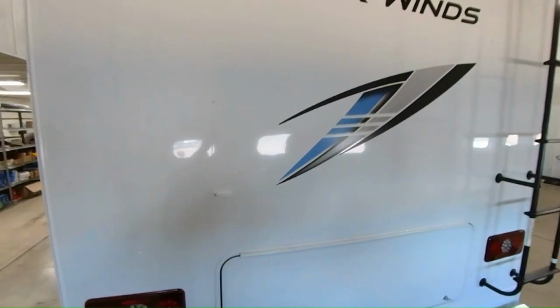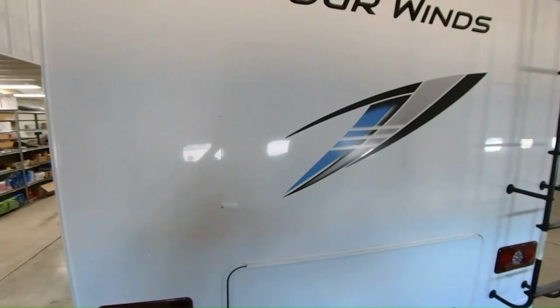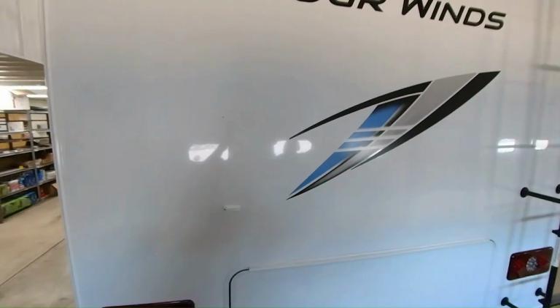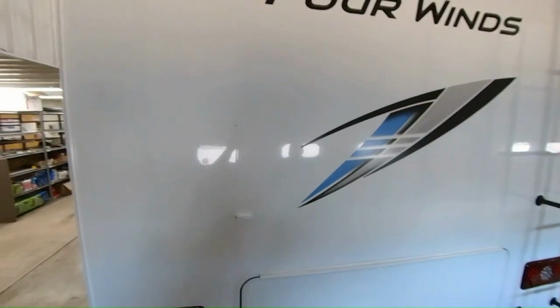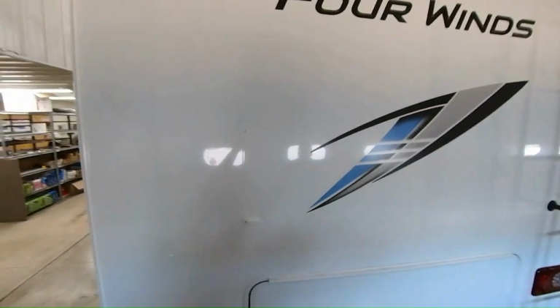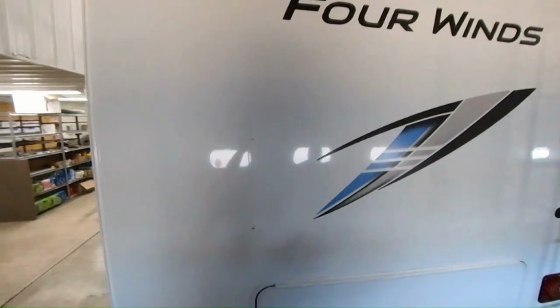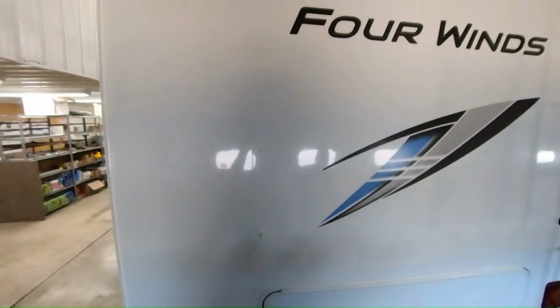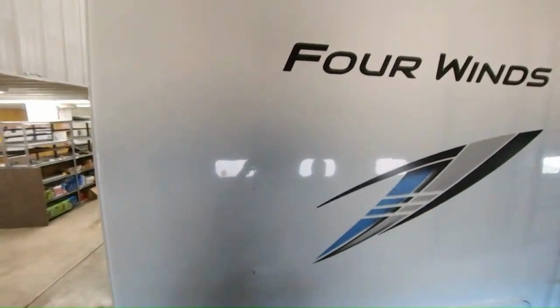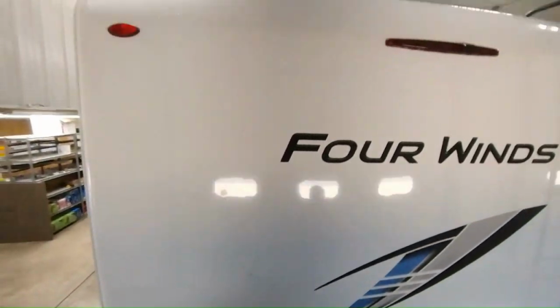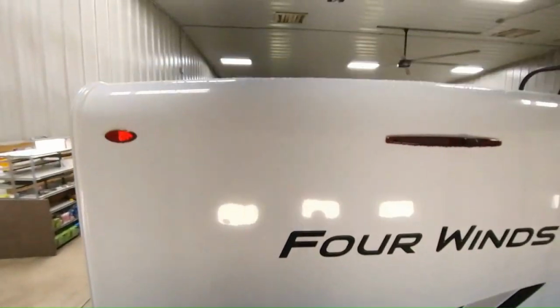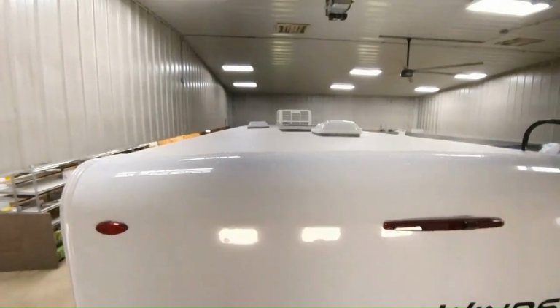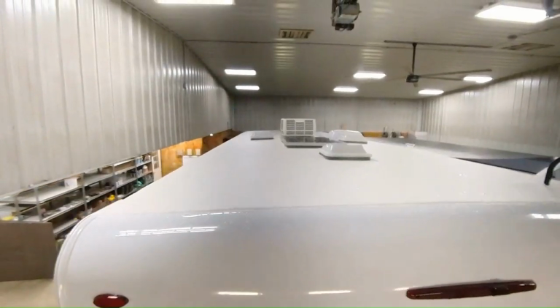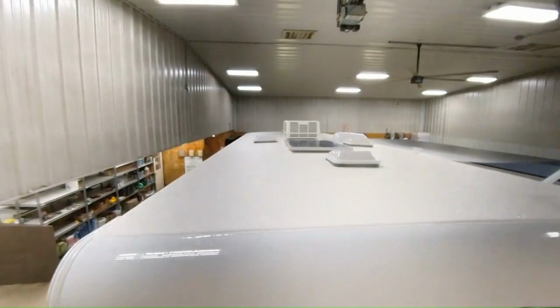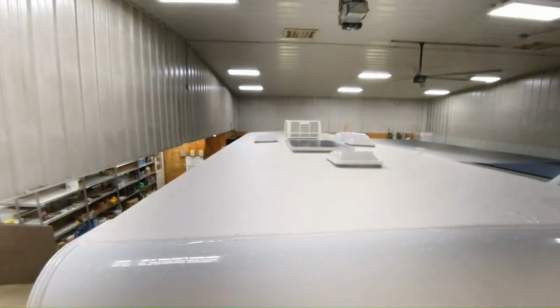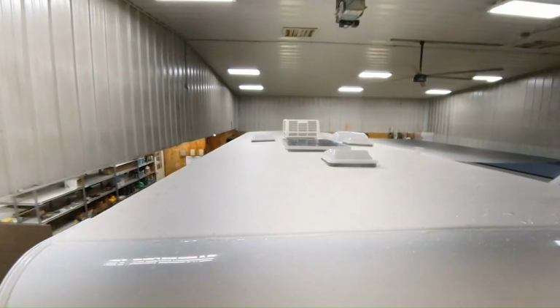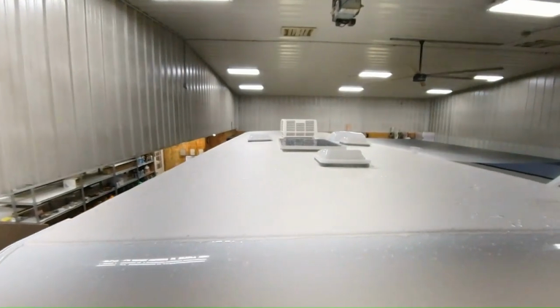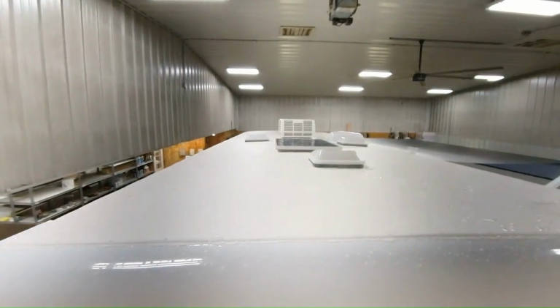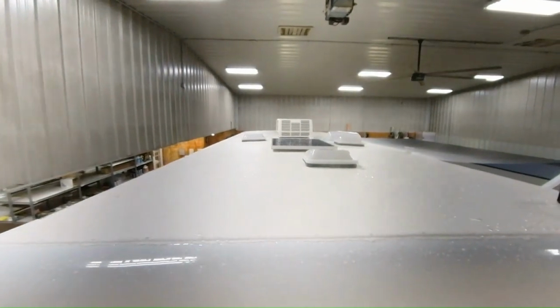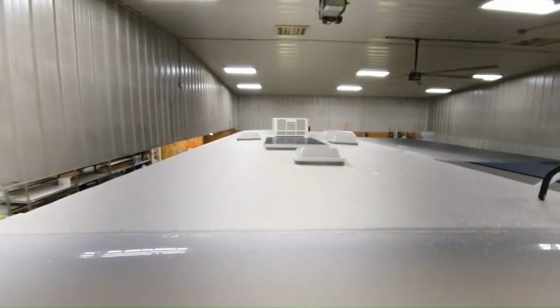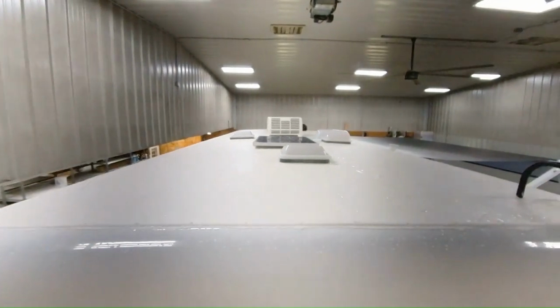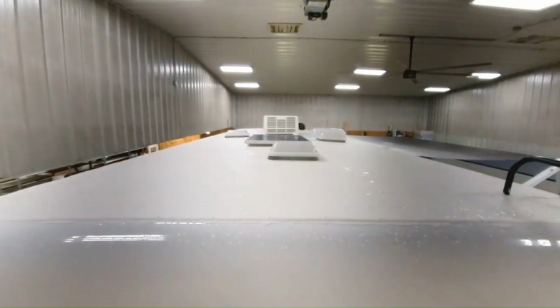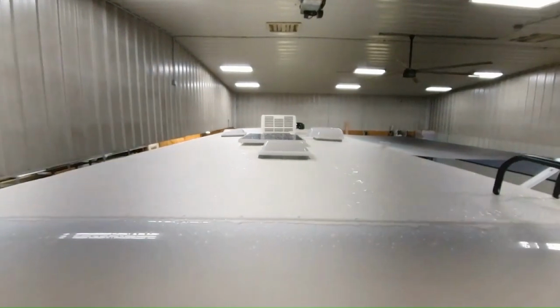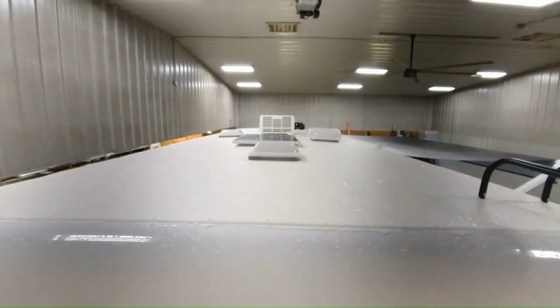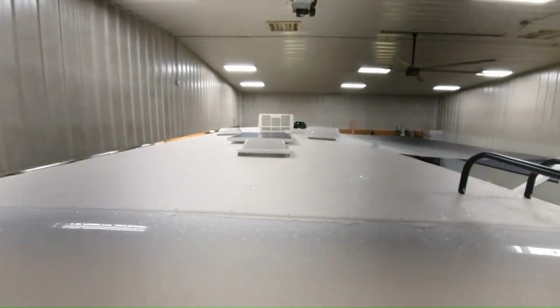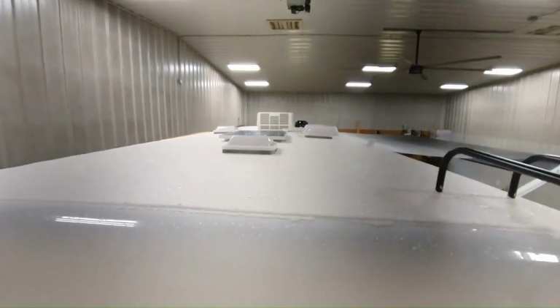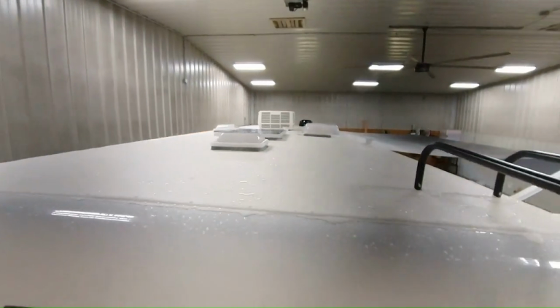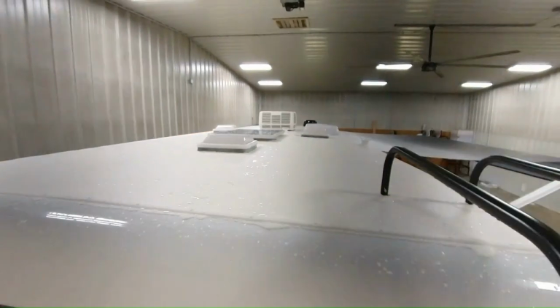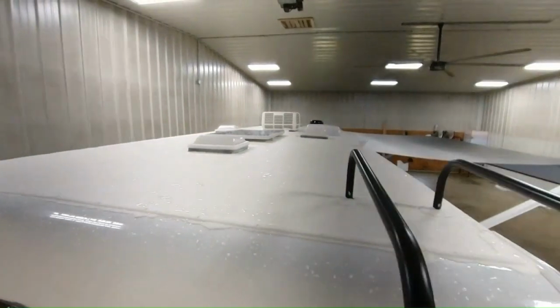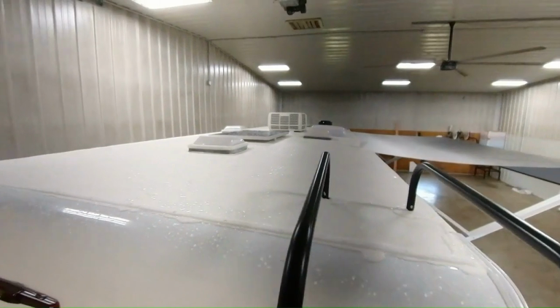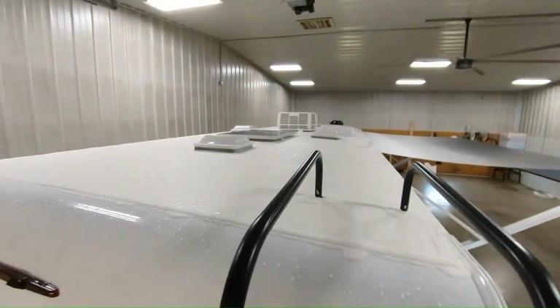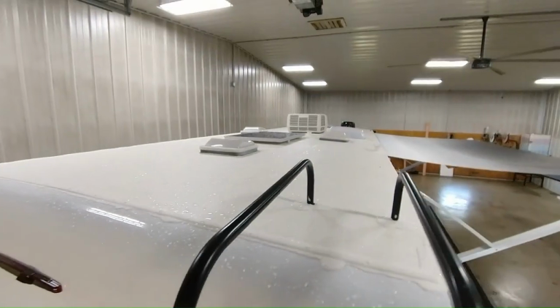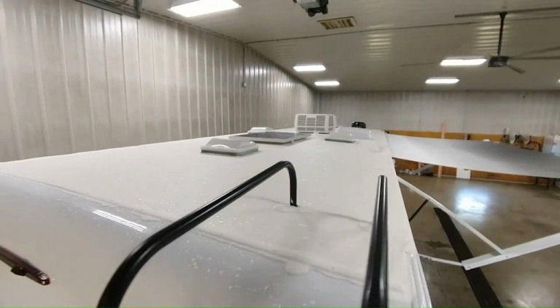Up on top you've got the TPO roof, and you'll notice that it has radius tops so you don't have to worry about a flat rooftop — the water's going to run right off for you.